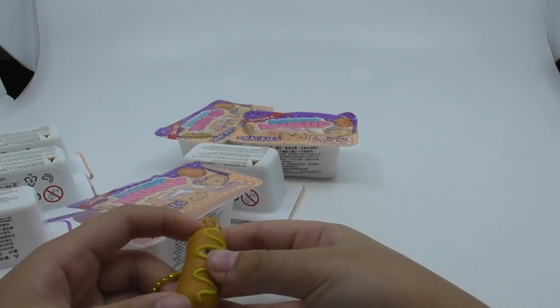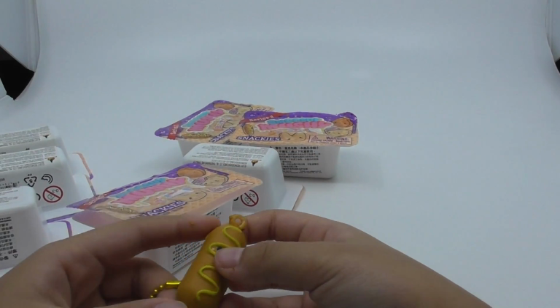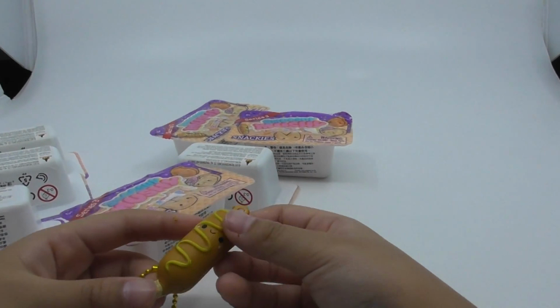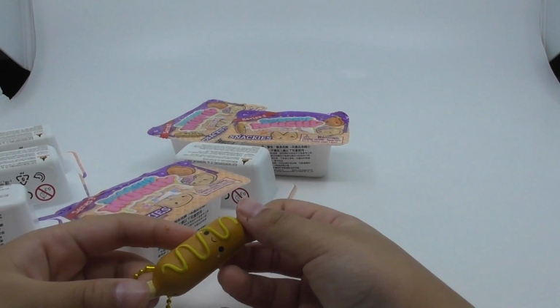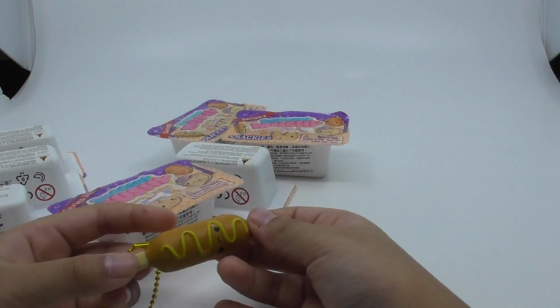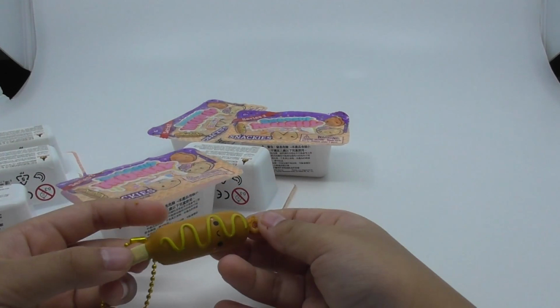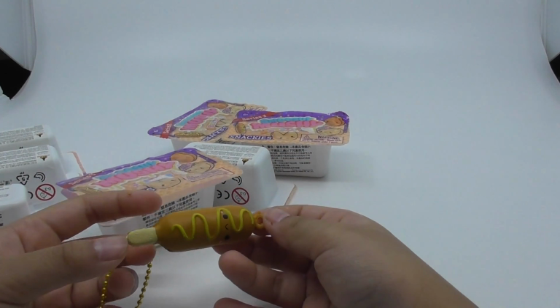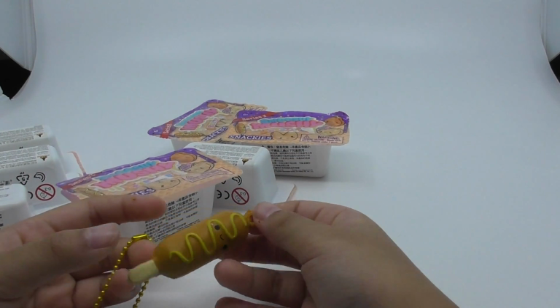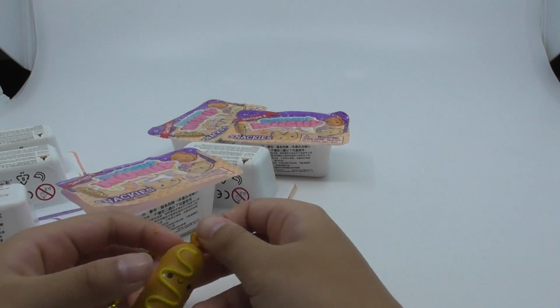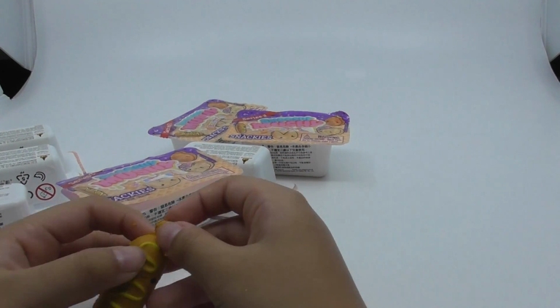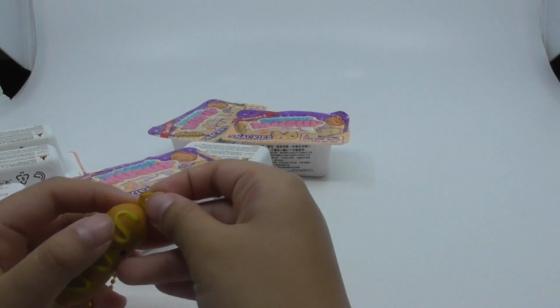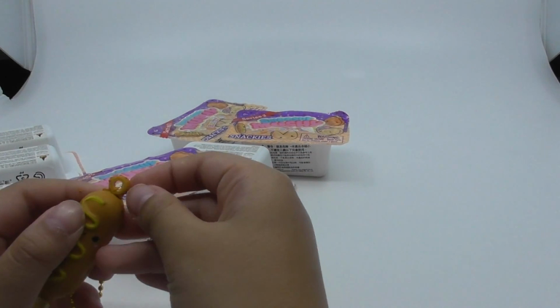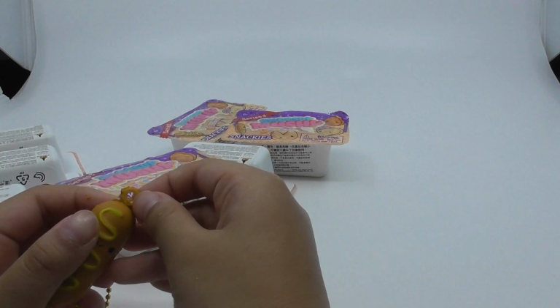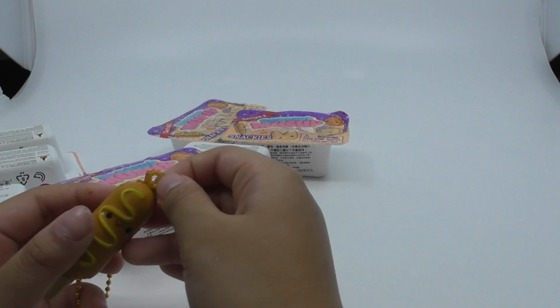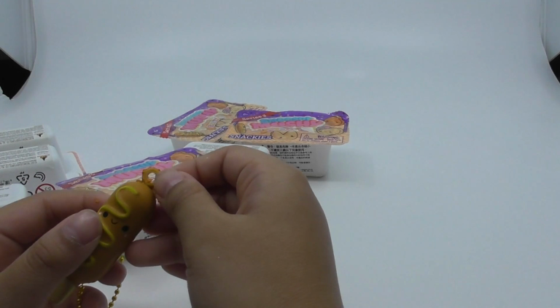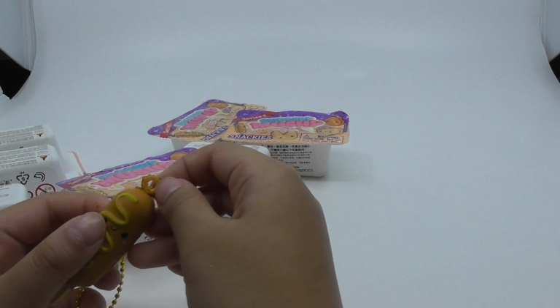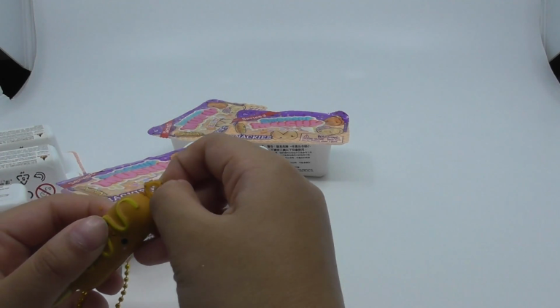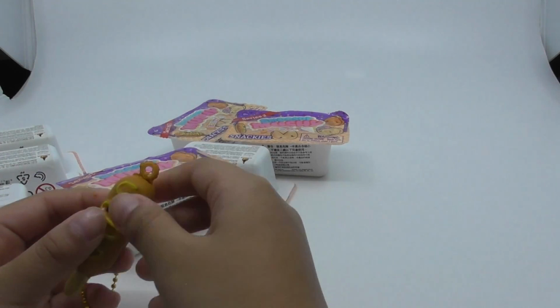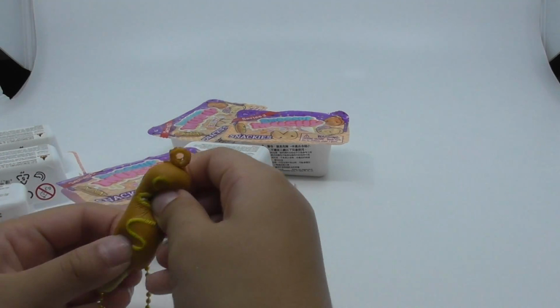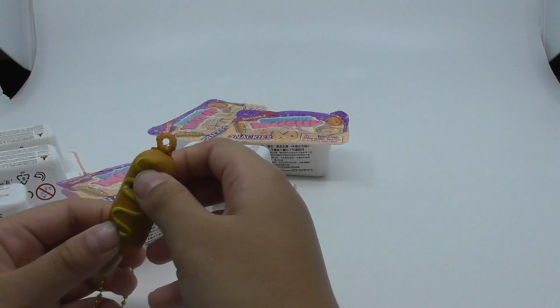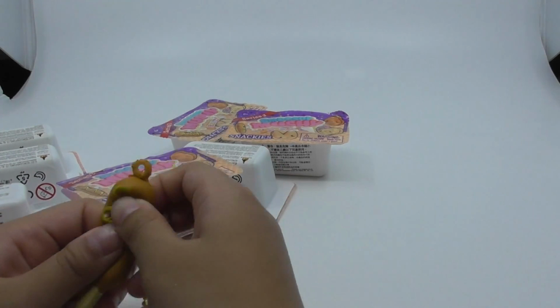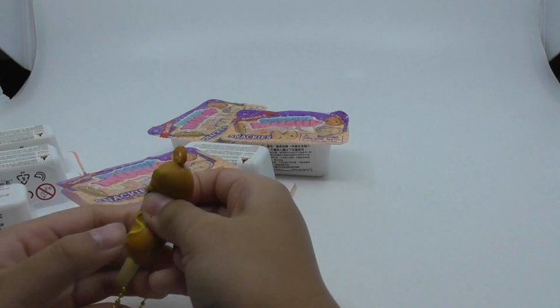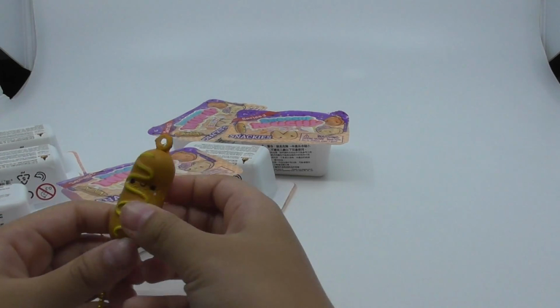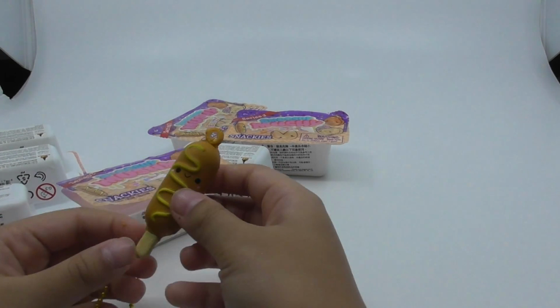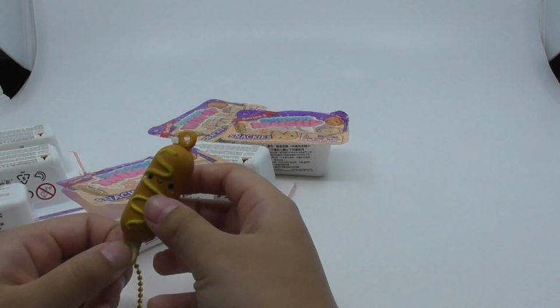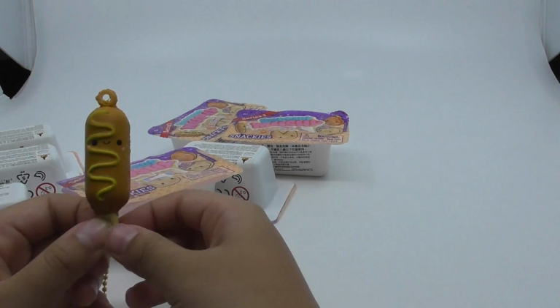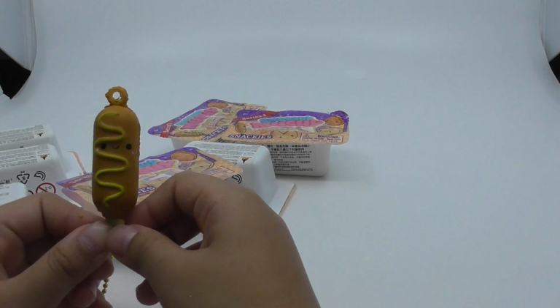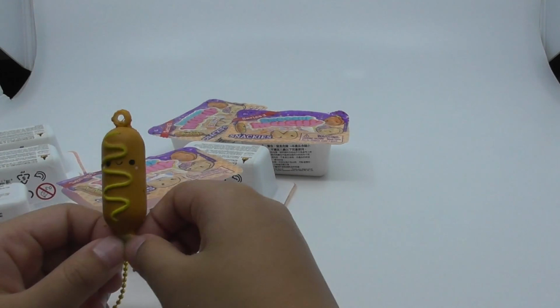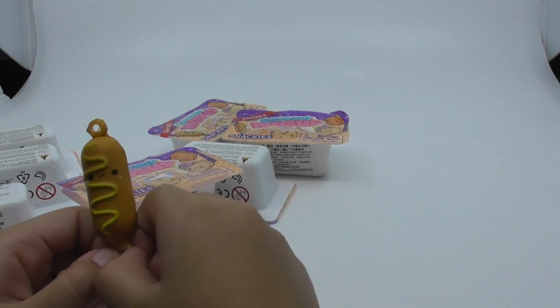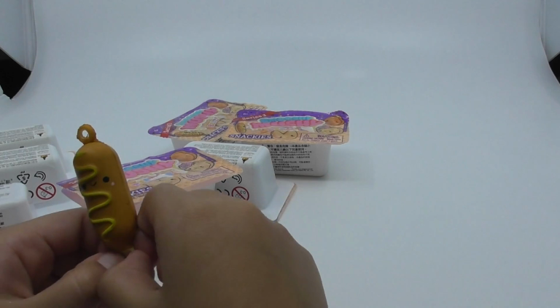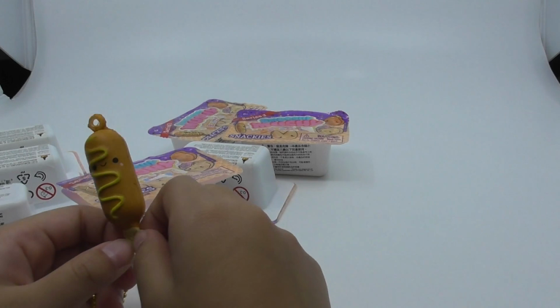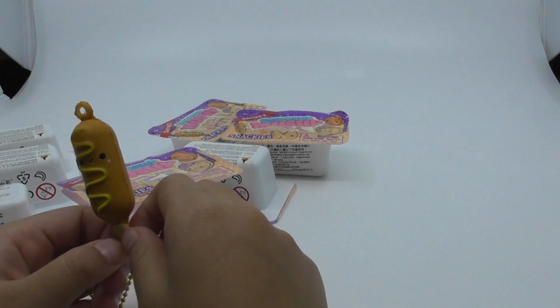What's his name or what's your name? I don't know. I don't know who I'm gonna give it to, but I'm giving it to my friend. Okay, I'll show you later.